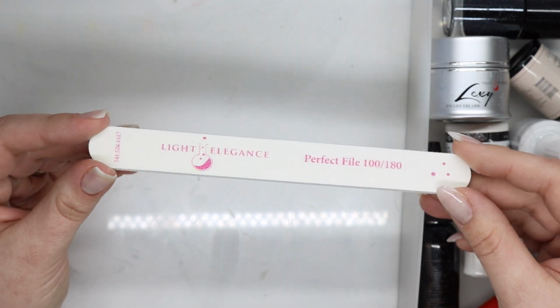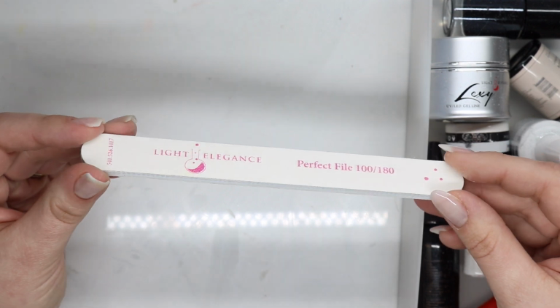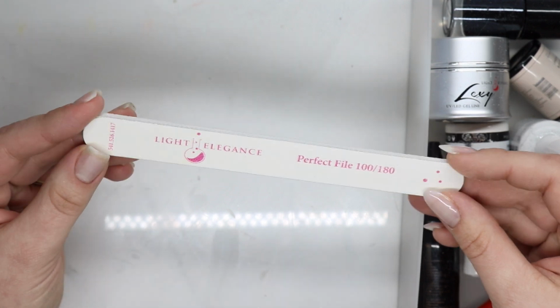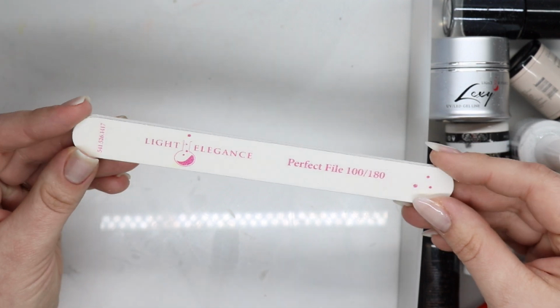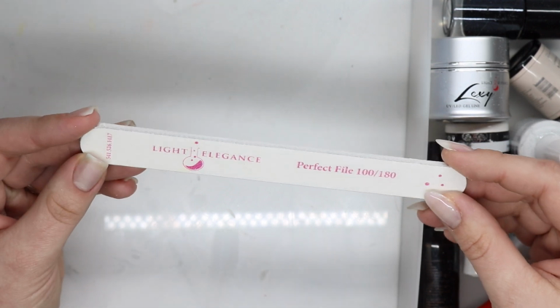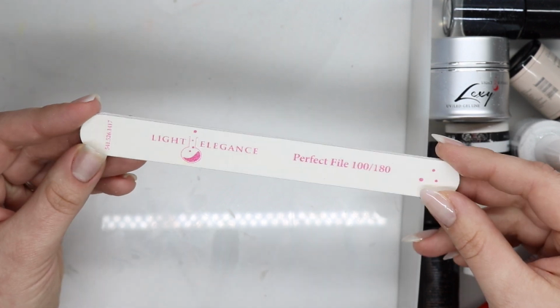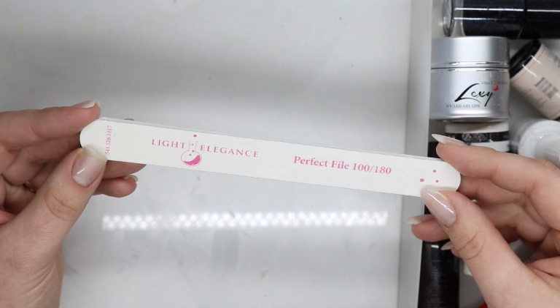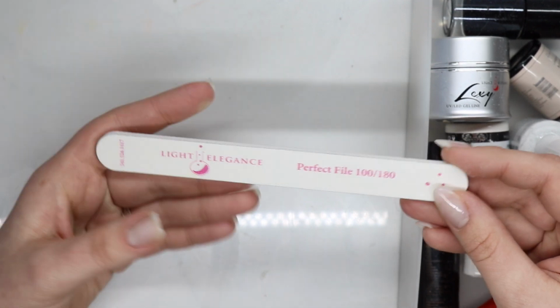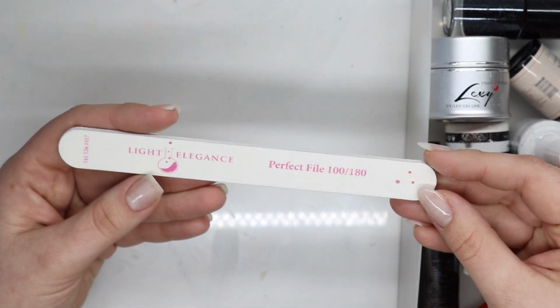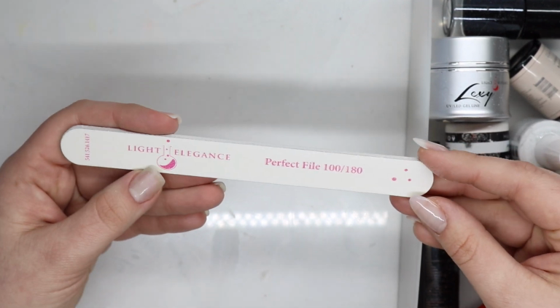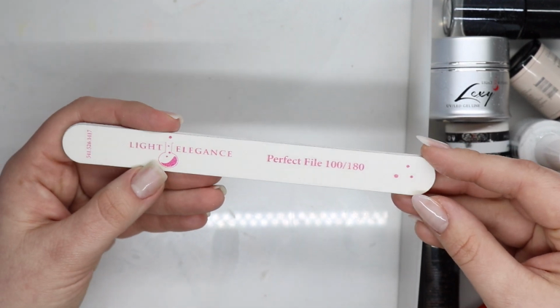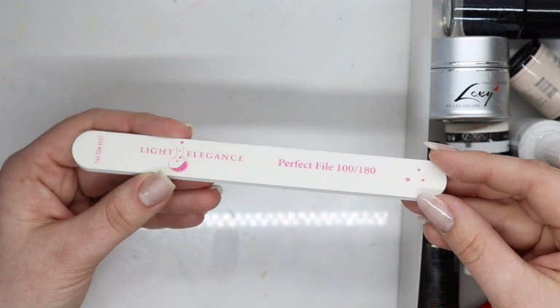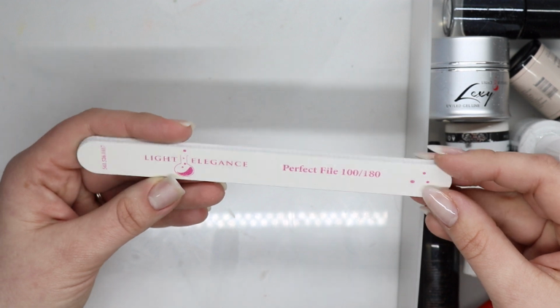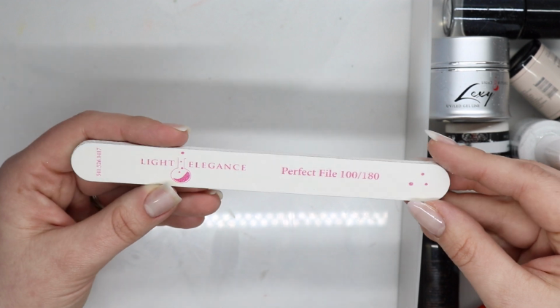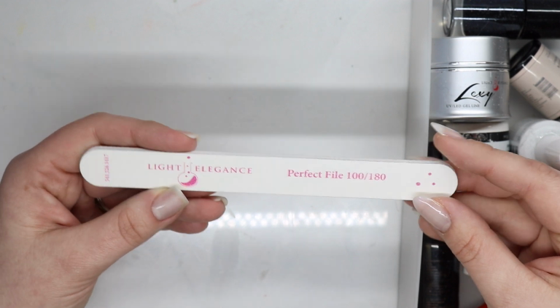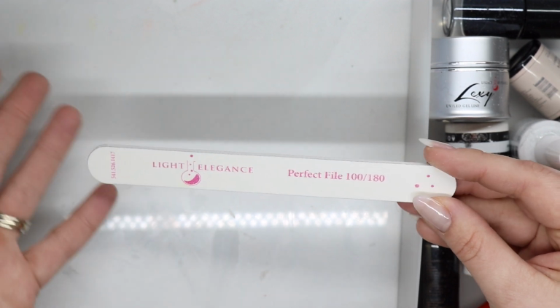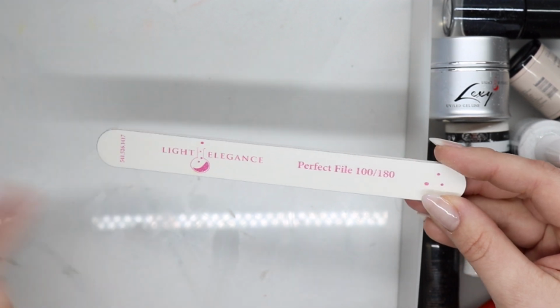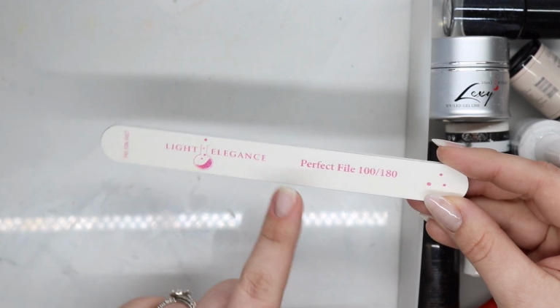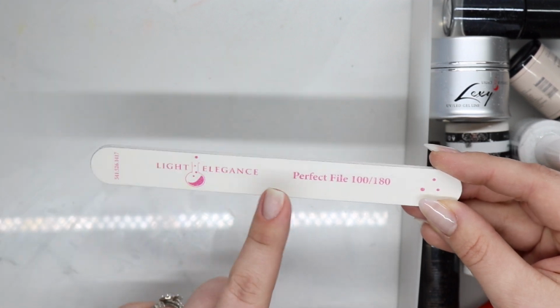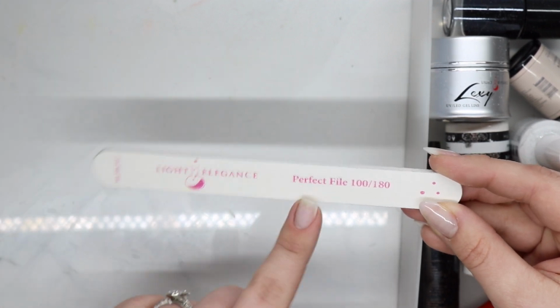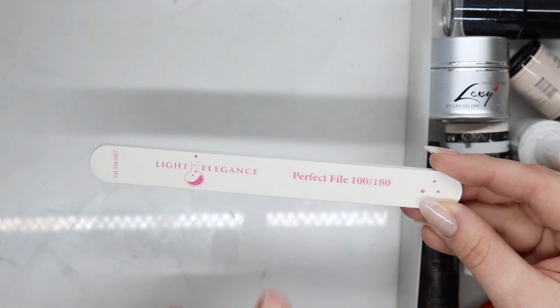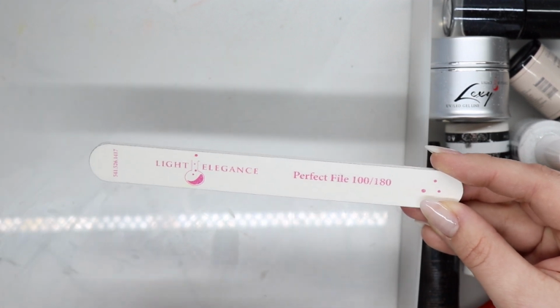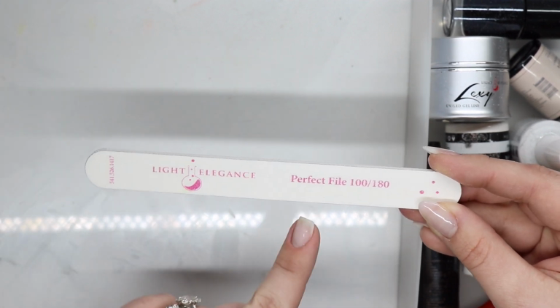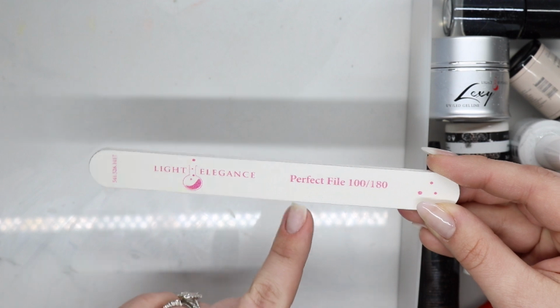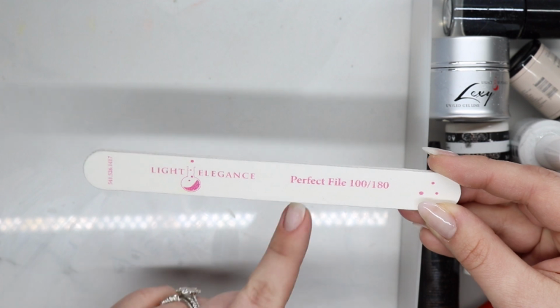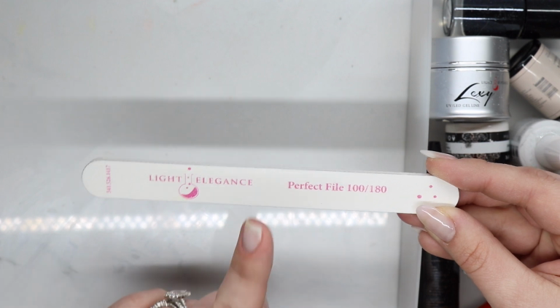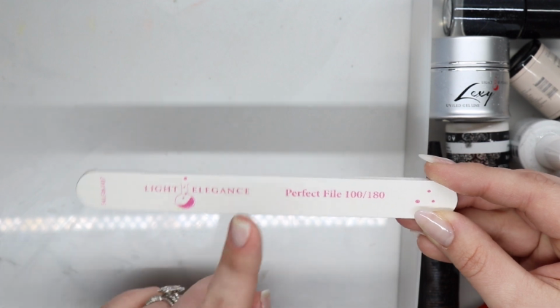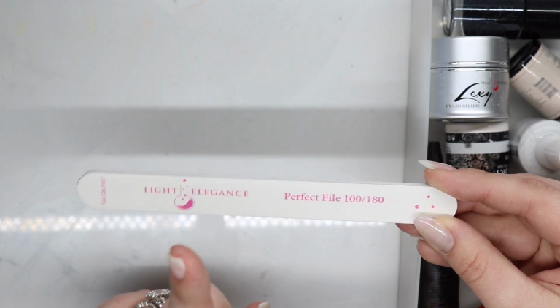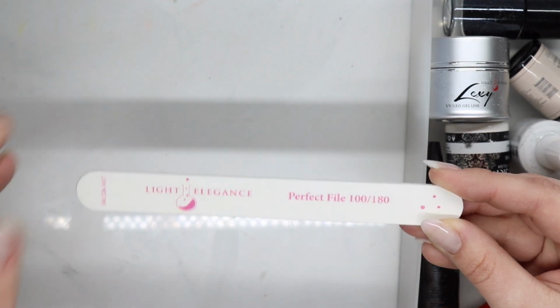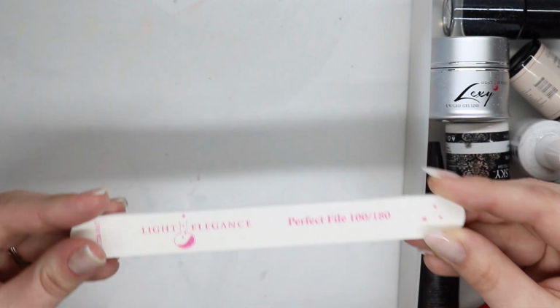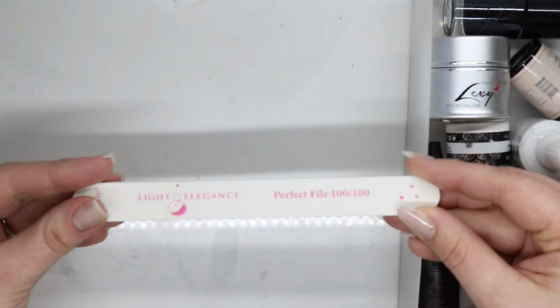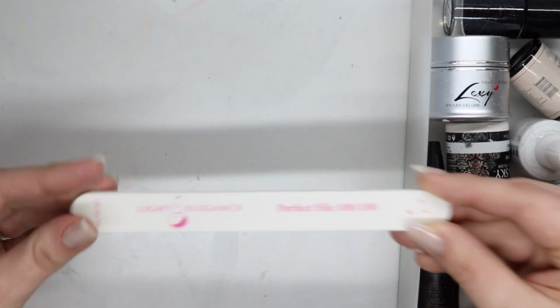These nail files are very sharp — you should always season them before use. These are great, much better than the ones I got off Amazon. The Amazon ones are basically one-time use, unless your nails are really long. These are more expensive but I will always be repurchasing them.